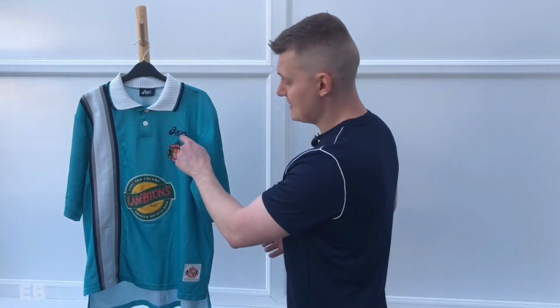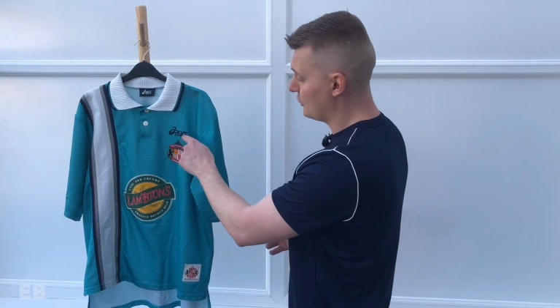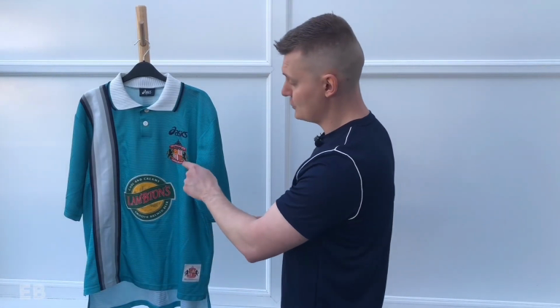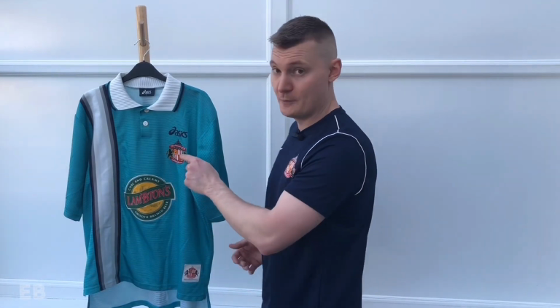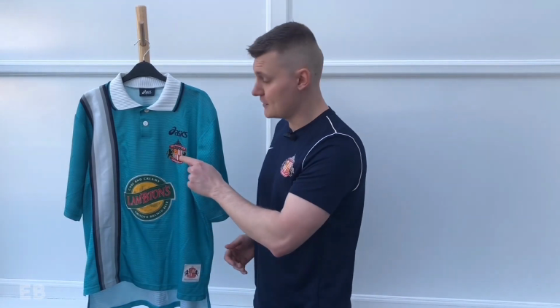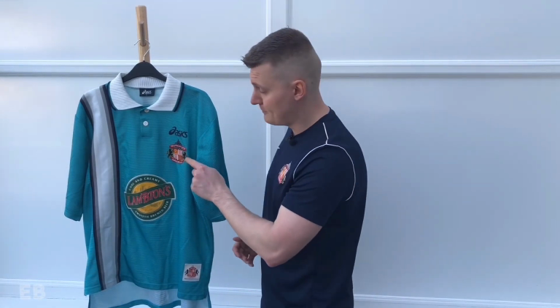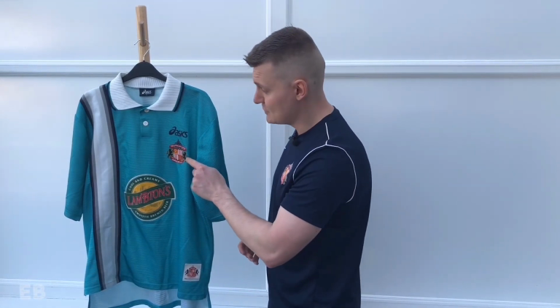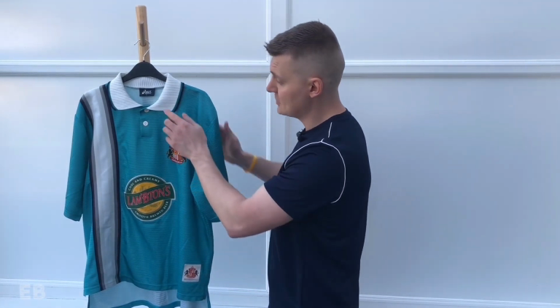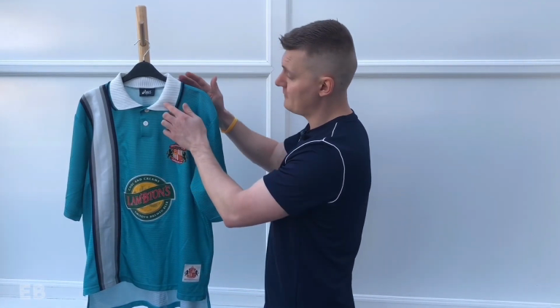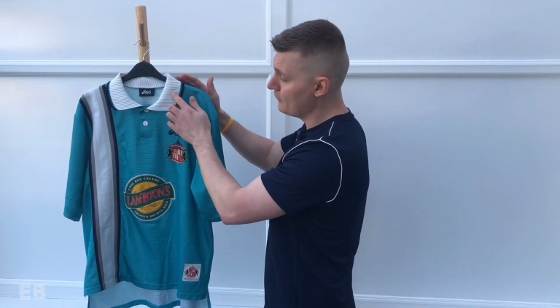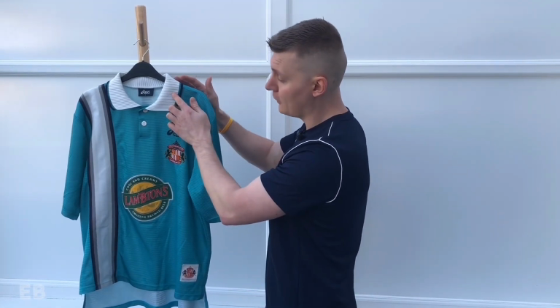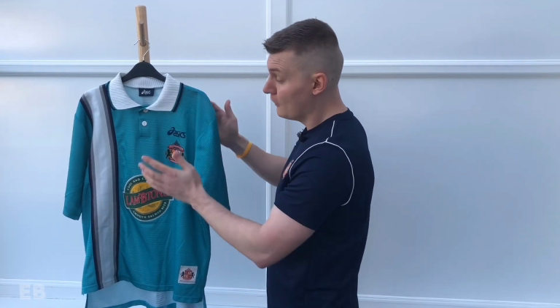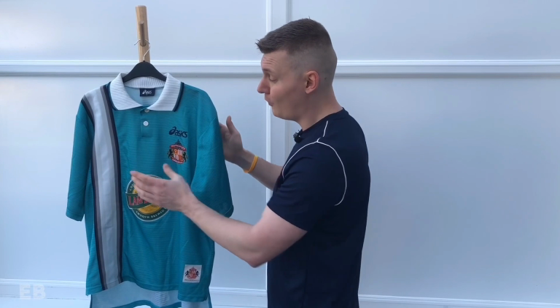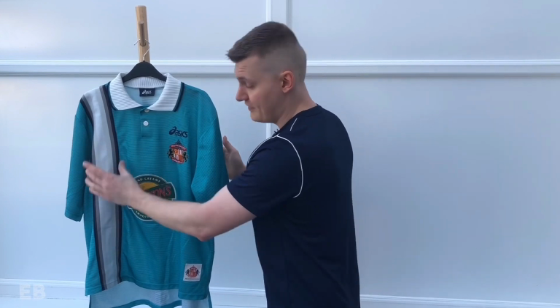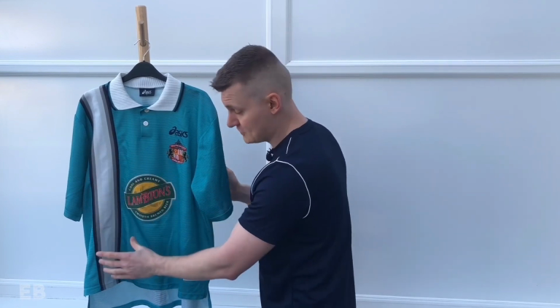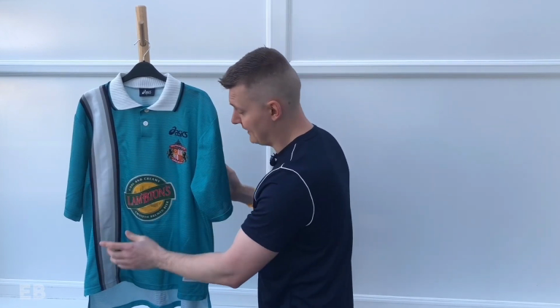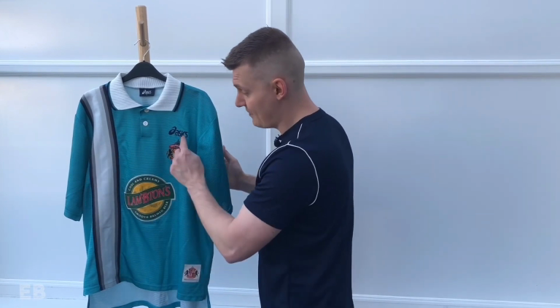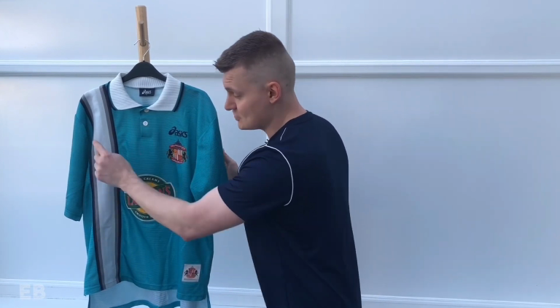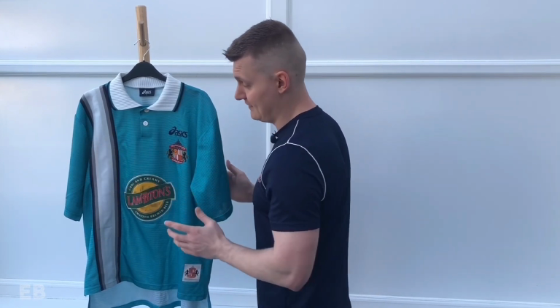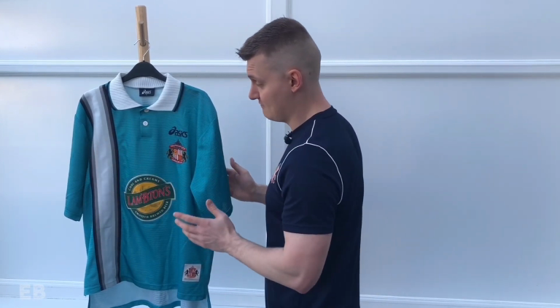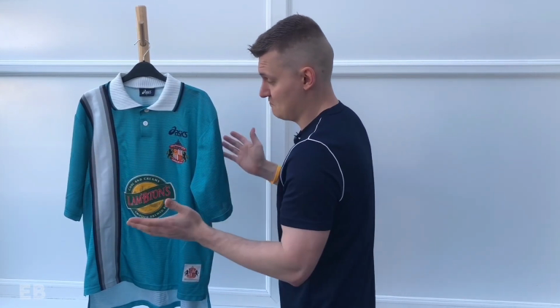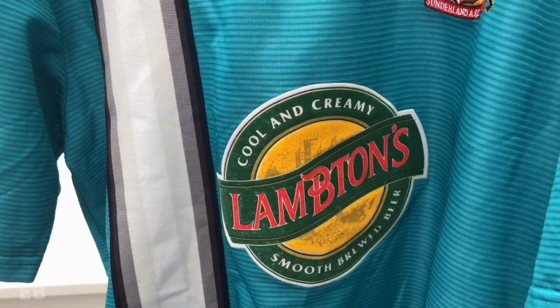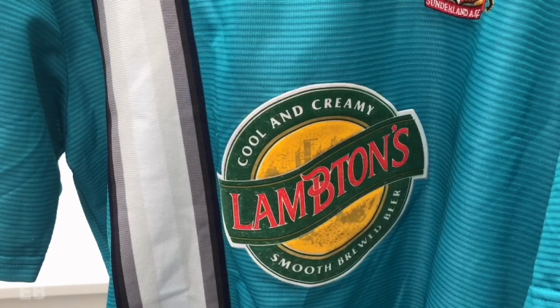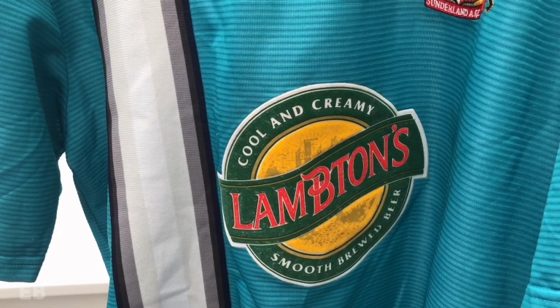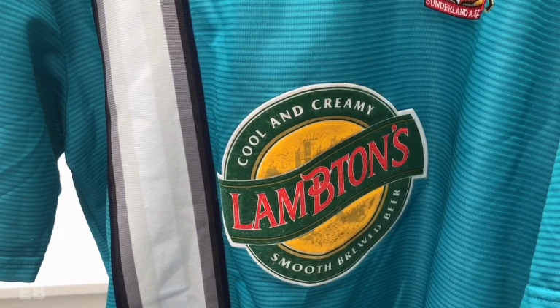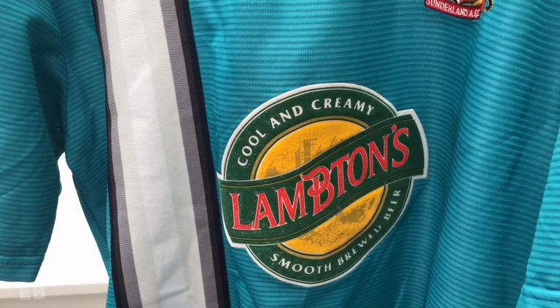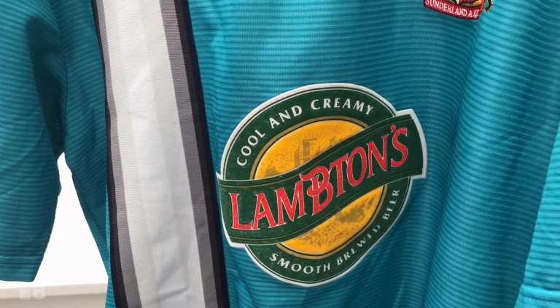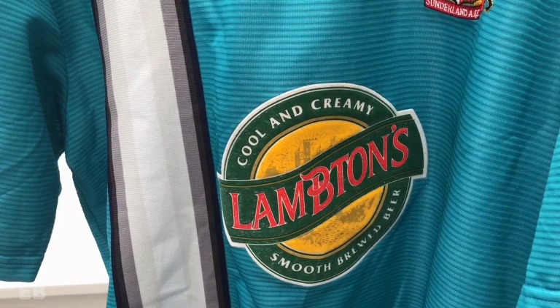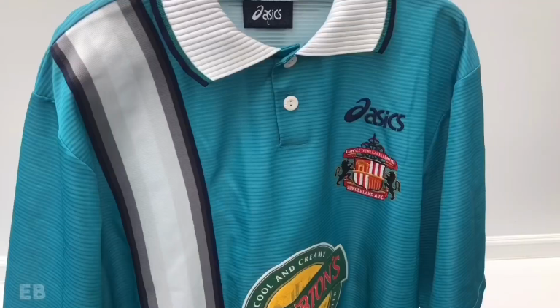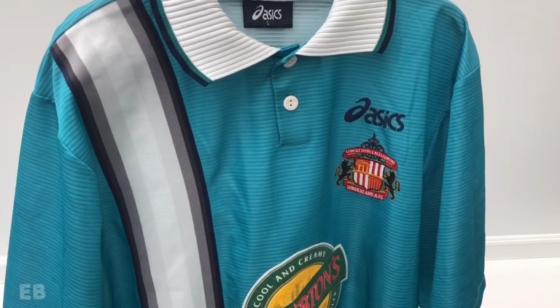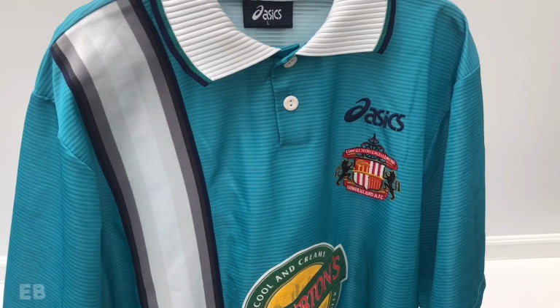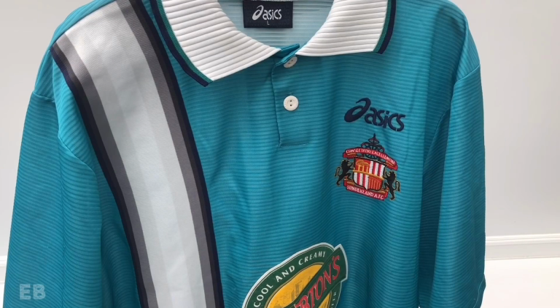This logo should not be this close to the badge — it should have either been on the collar, or the logo shouldn't have been here and the badge should have been there instead. I think it was the right decision to leave this one on the cutting room floor. There's just too much going on and it isn't flattering to wear either.